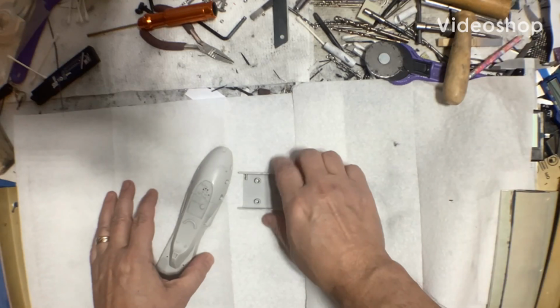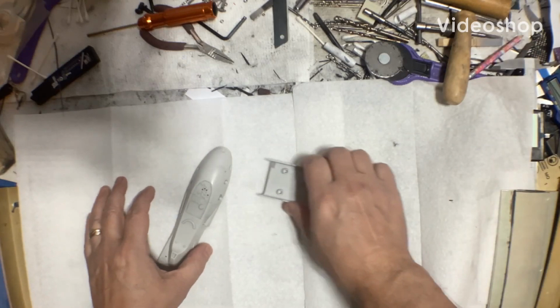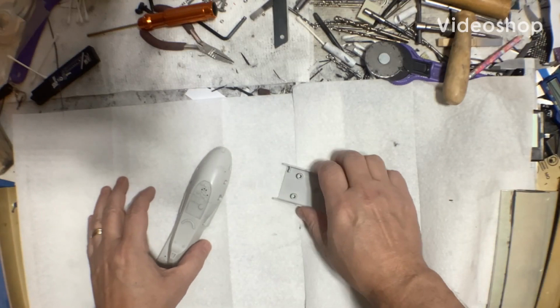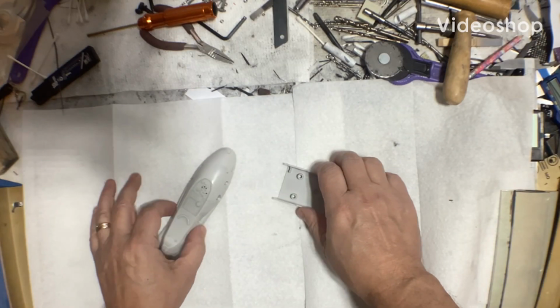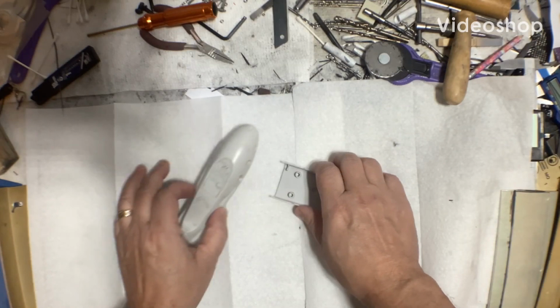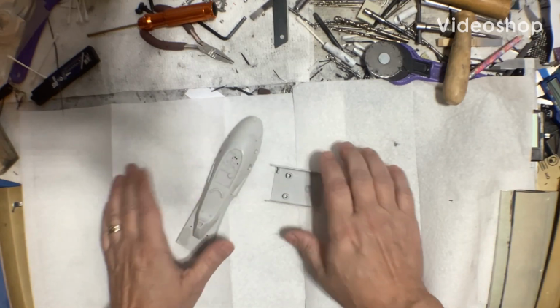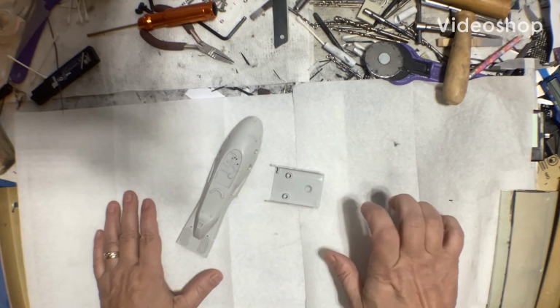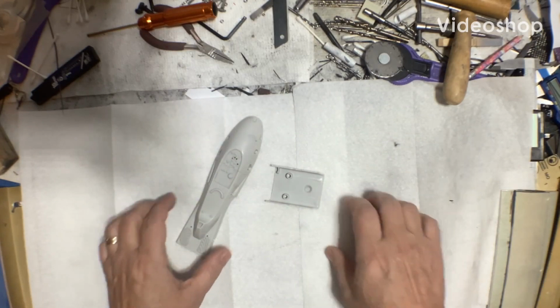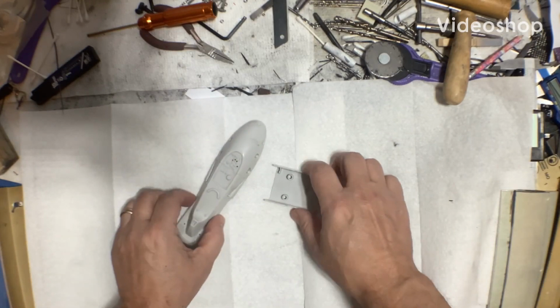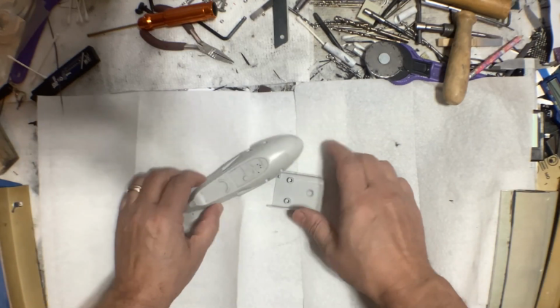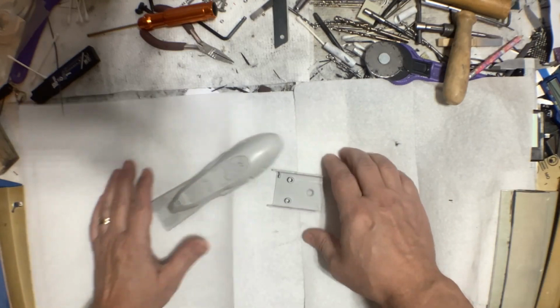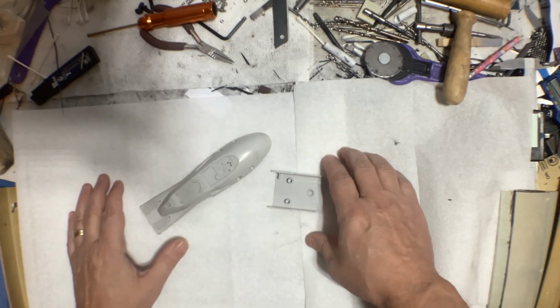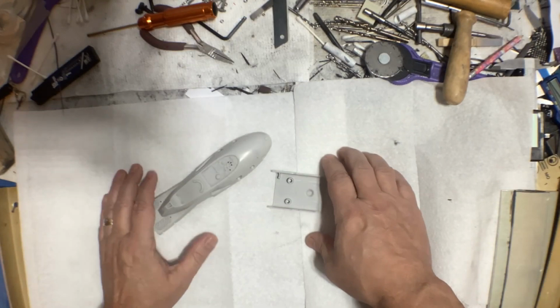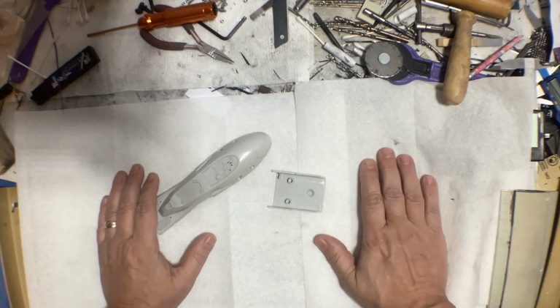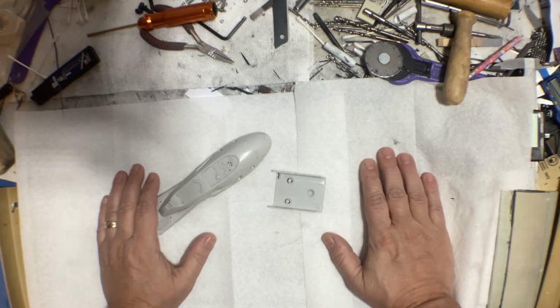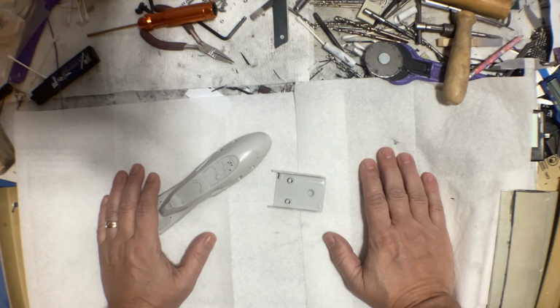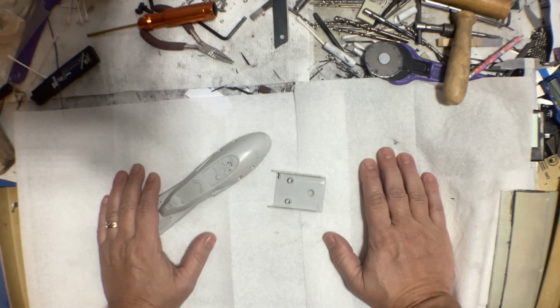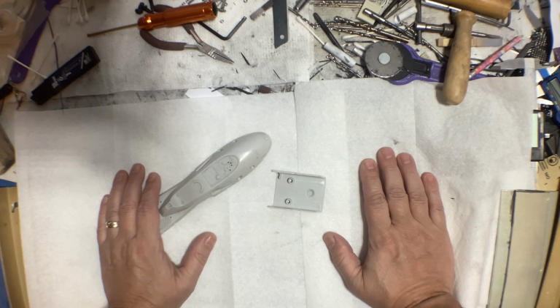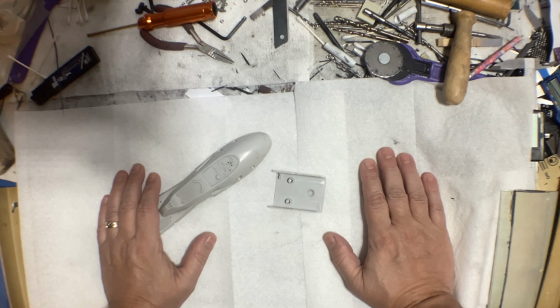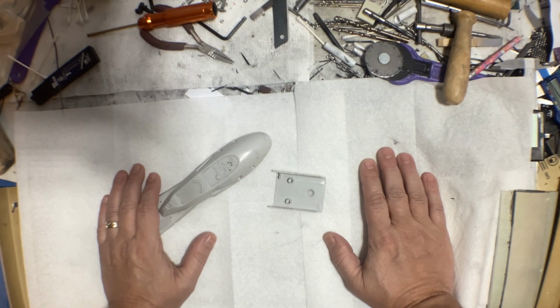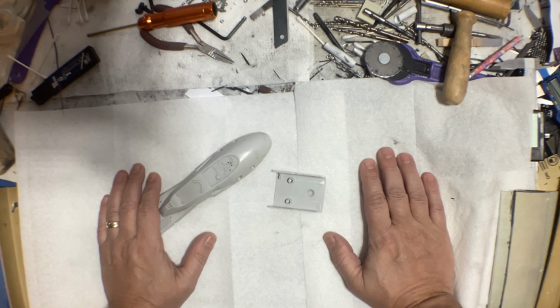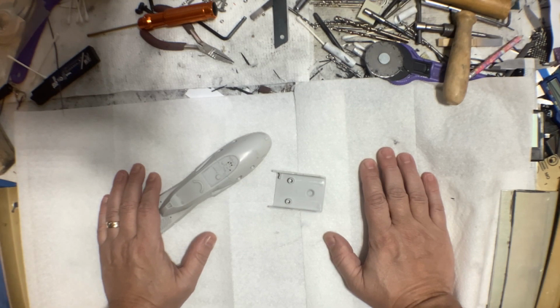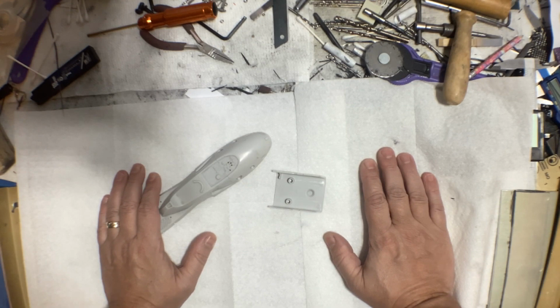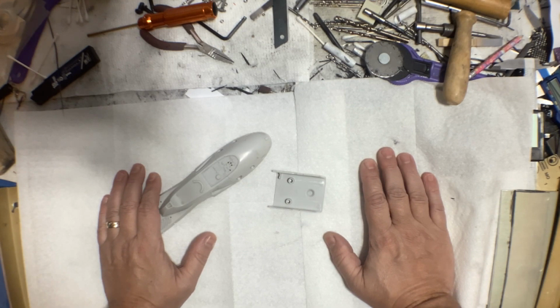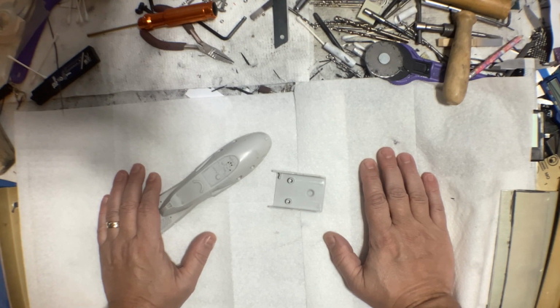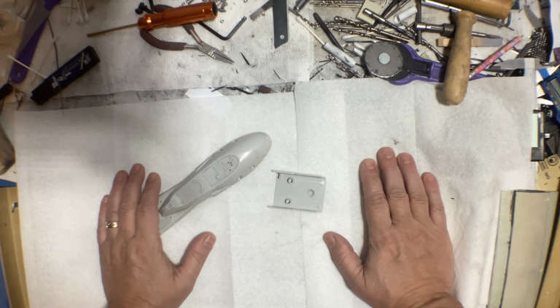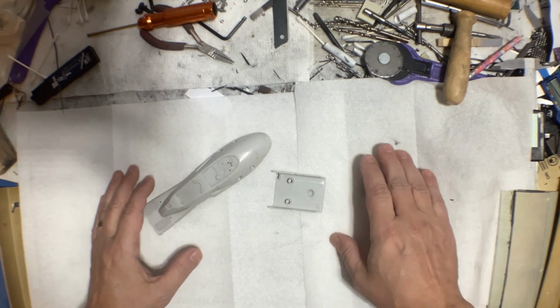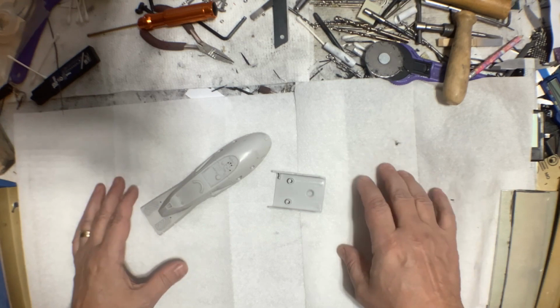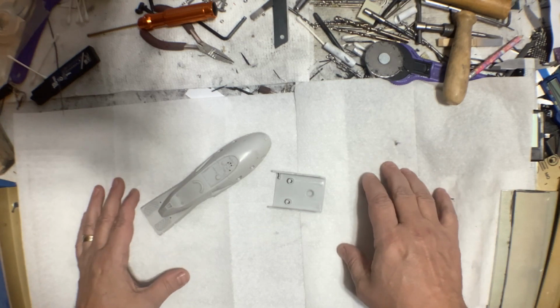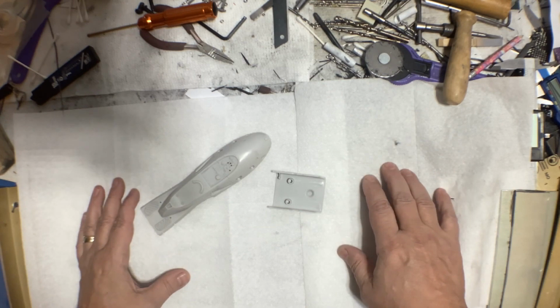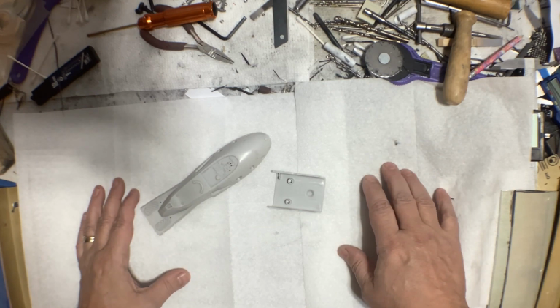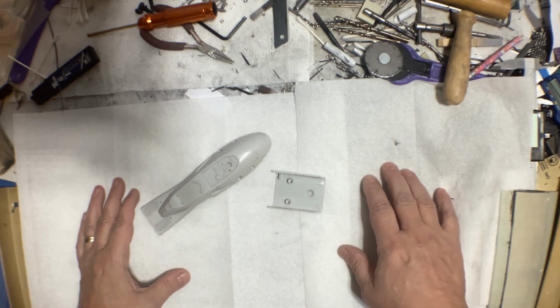Welcome back to the quarter scale speeder bike build. I know I need to get back on the jaguar, but I'm having too much fun on the speeder bike, so back to the speeder bike.